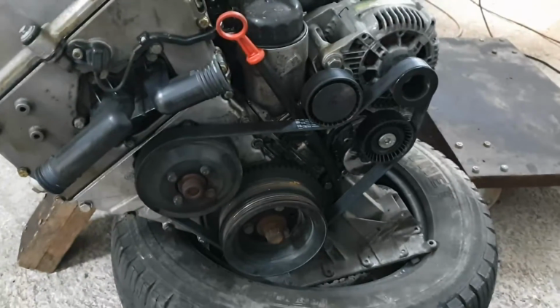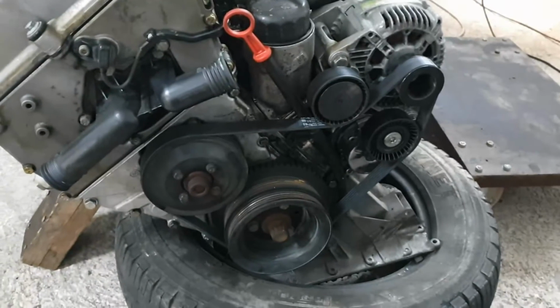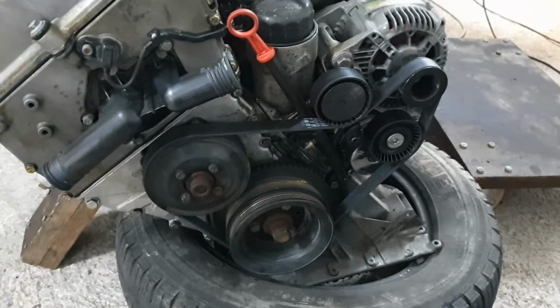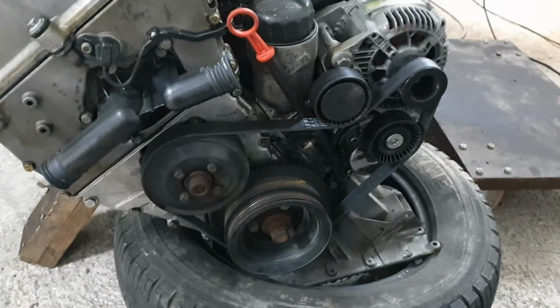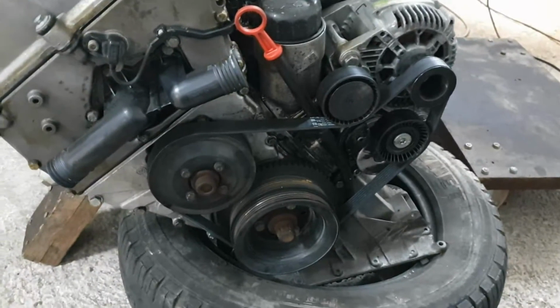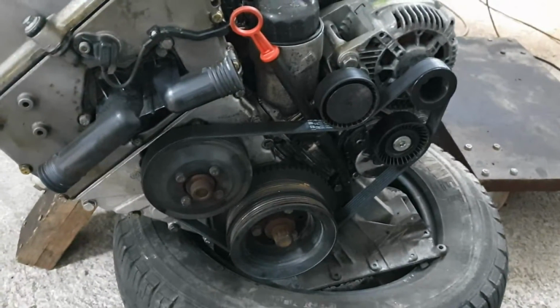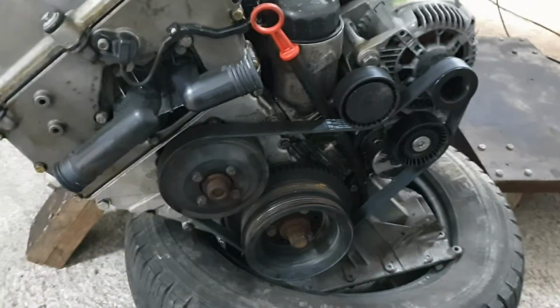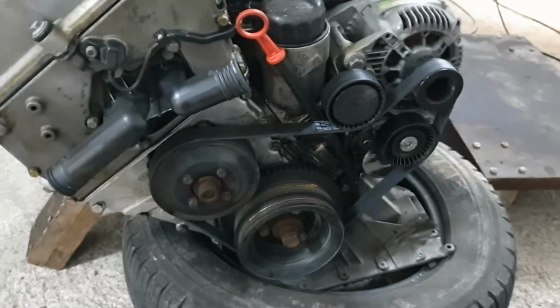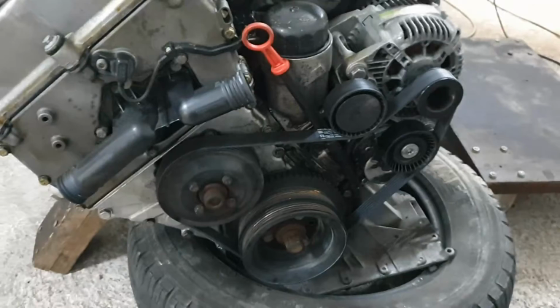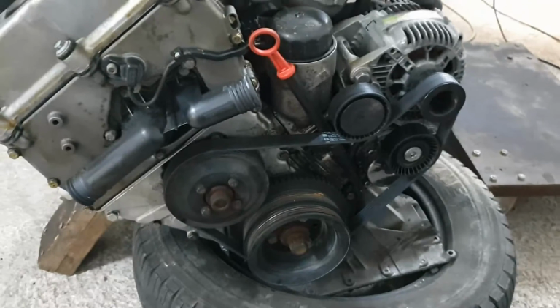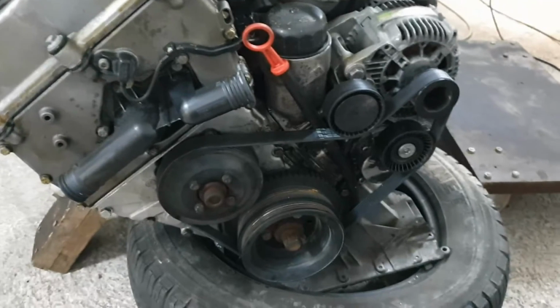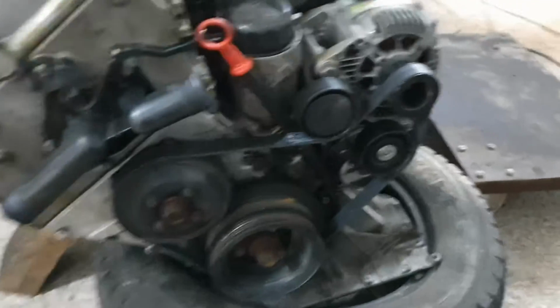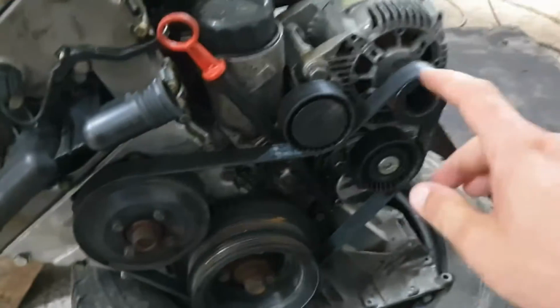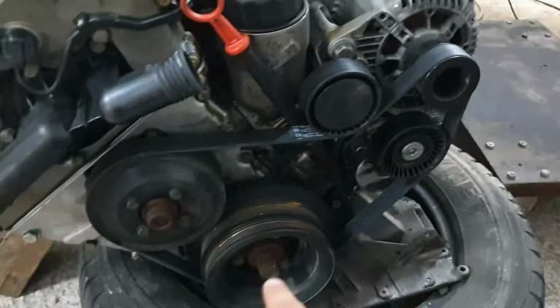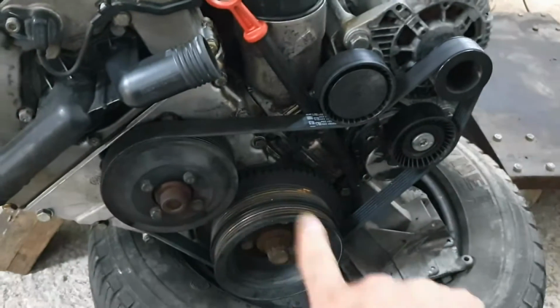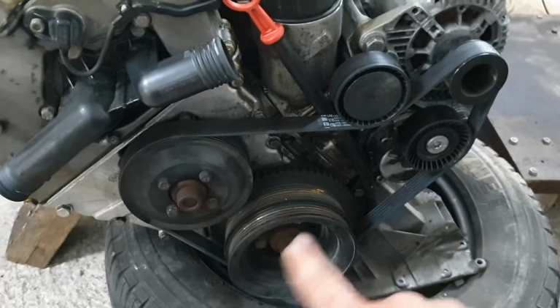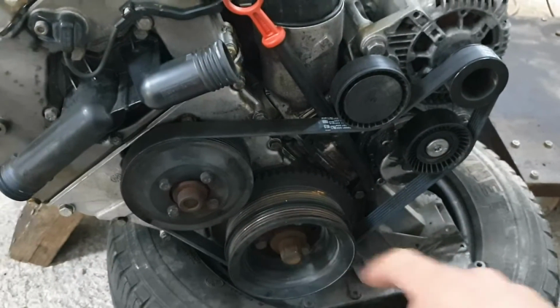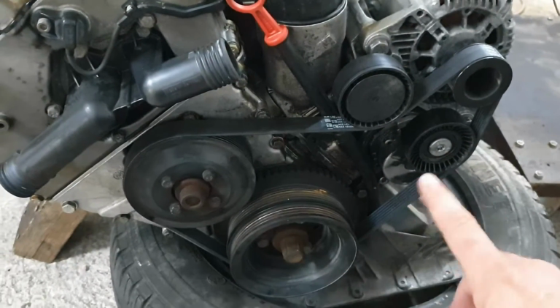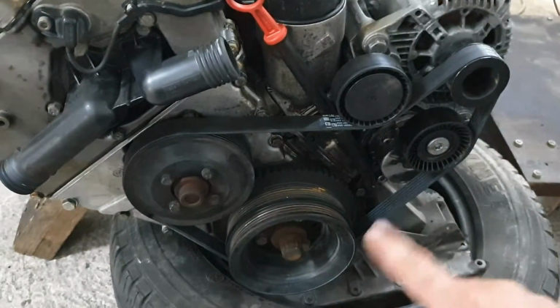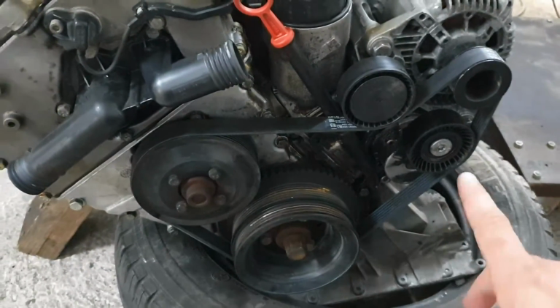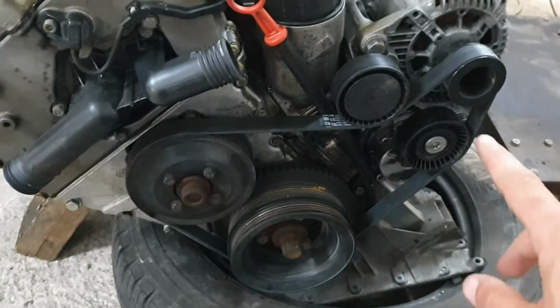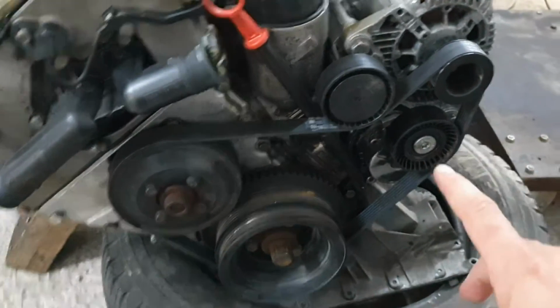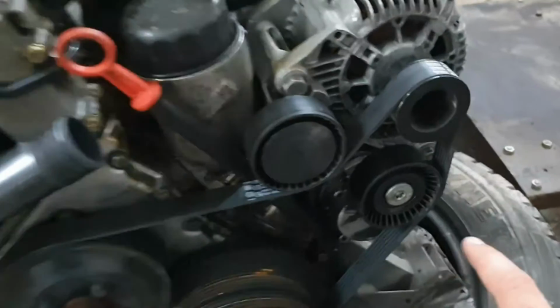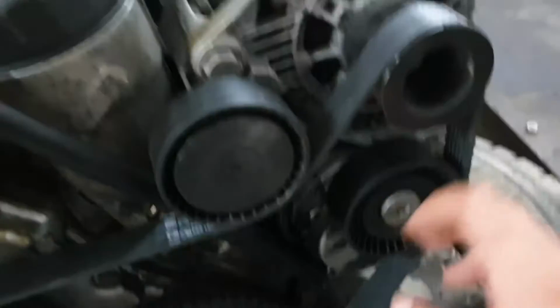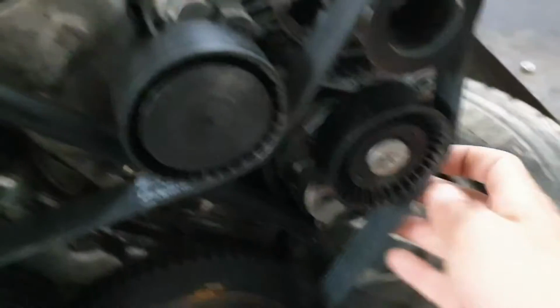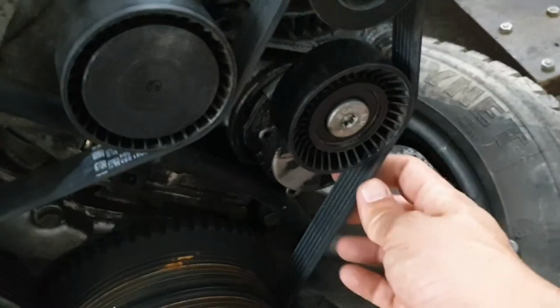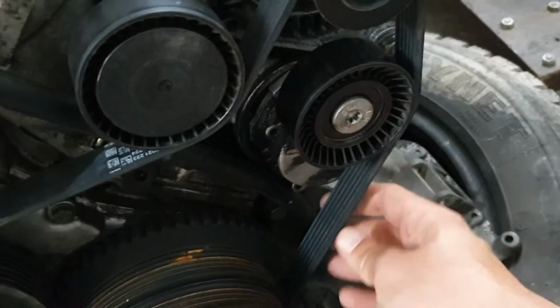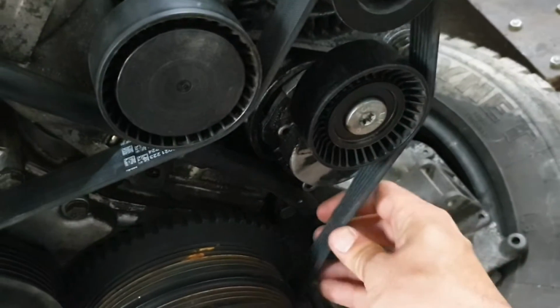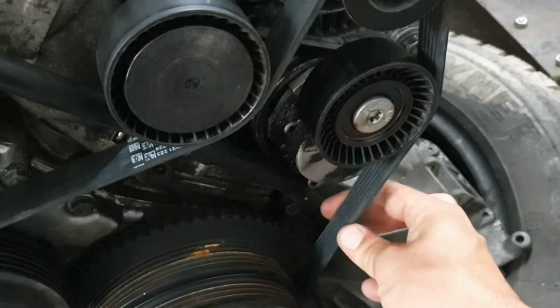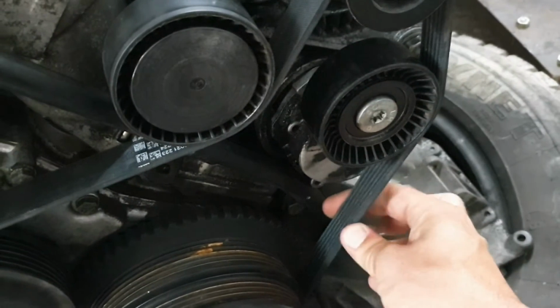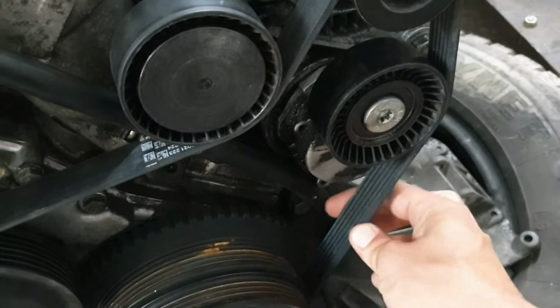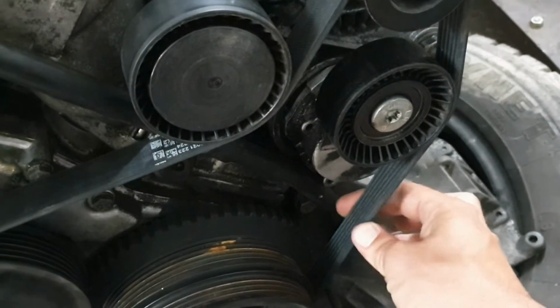And I've never had any issue with the belt drifting off the crankshaft pulley. The belt is properly tensioned.